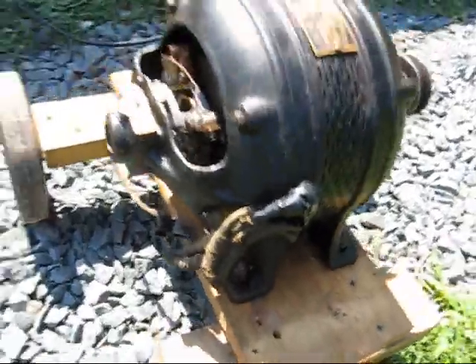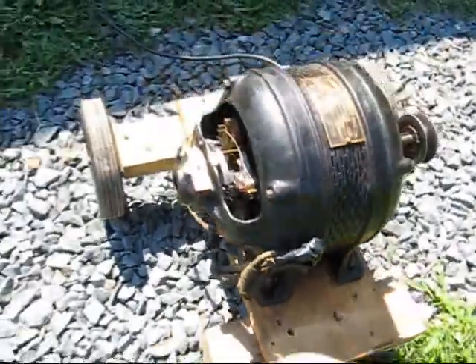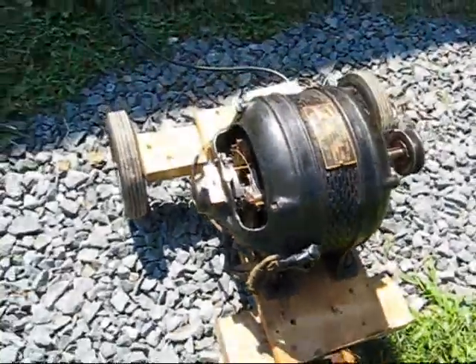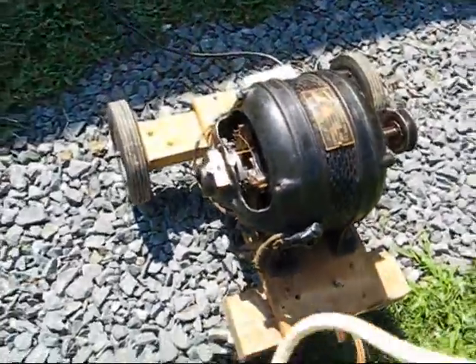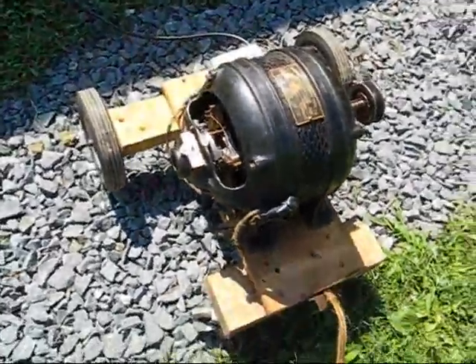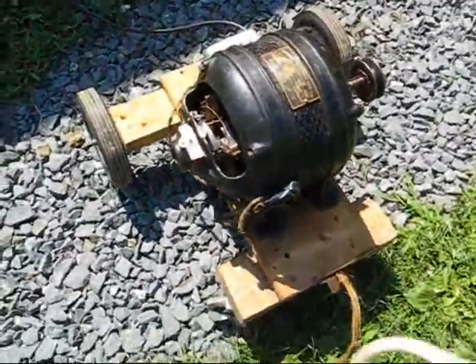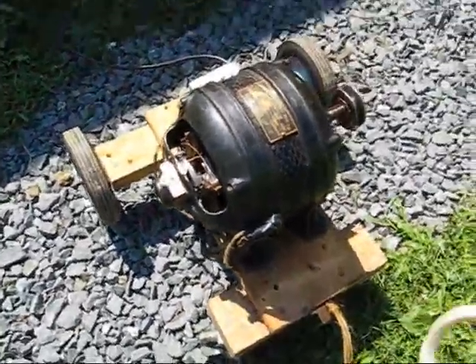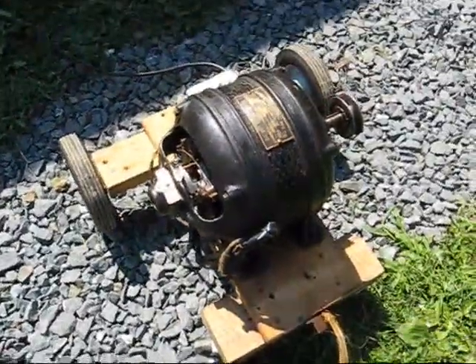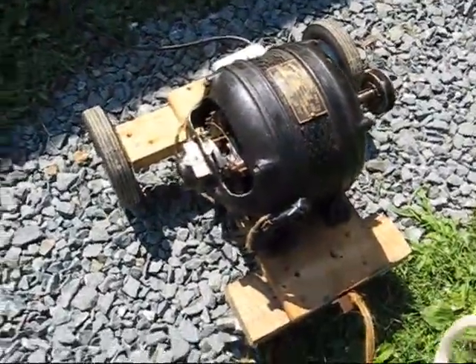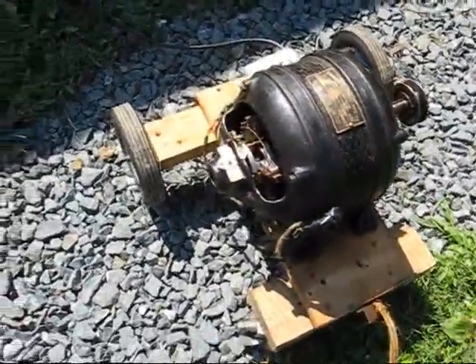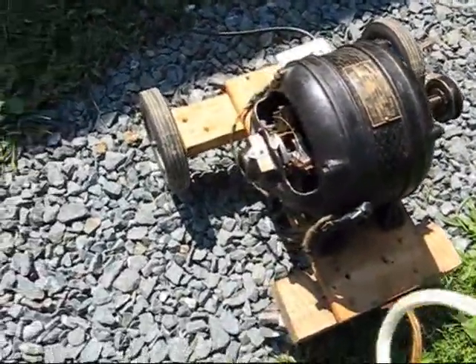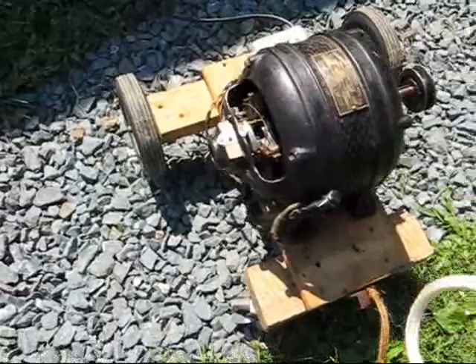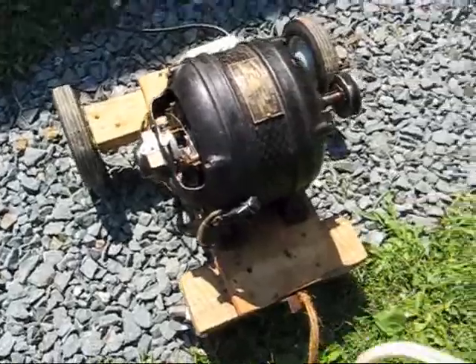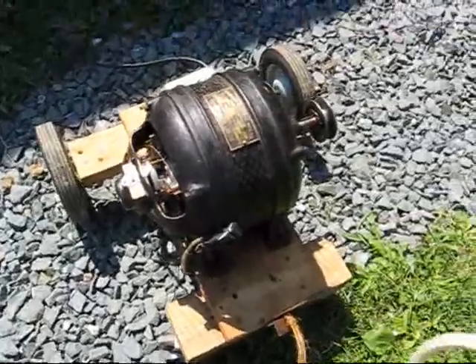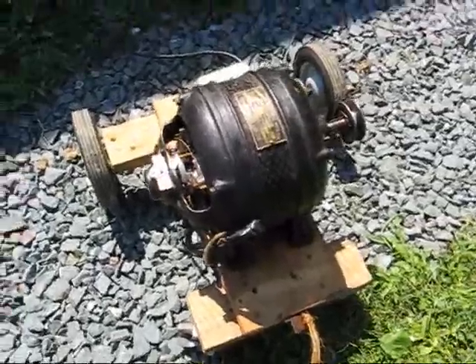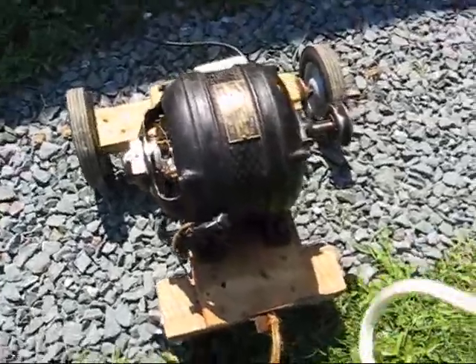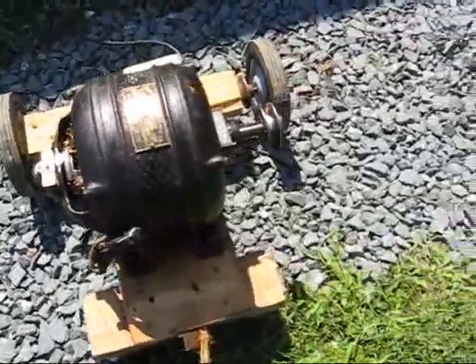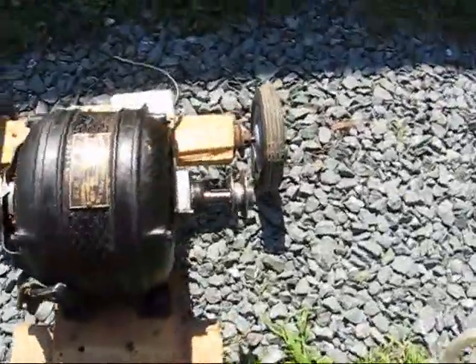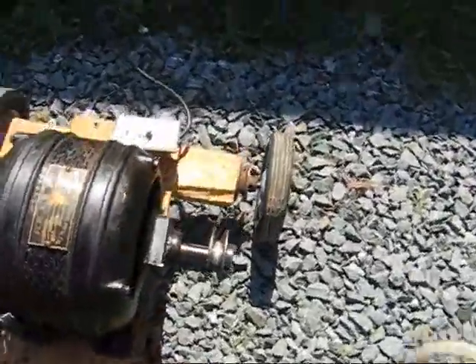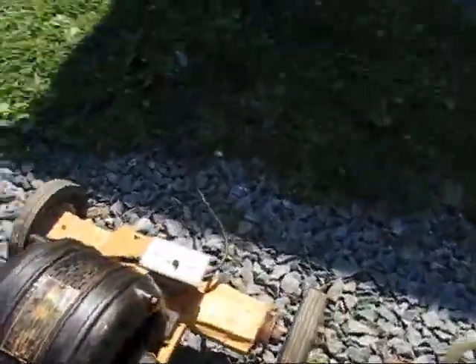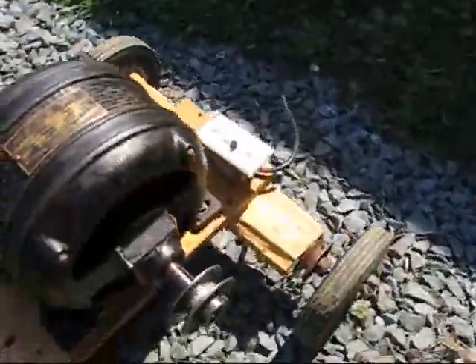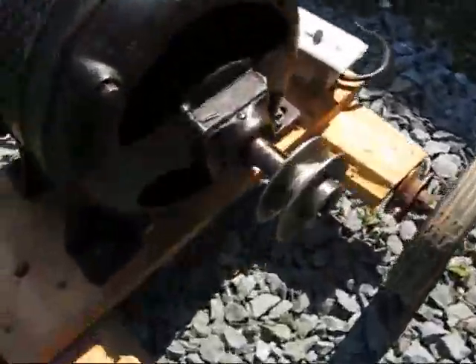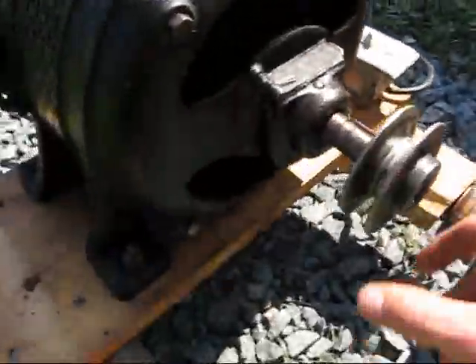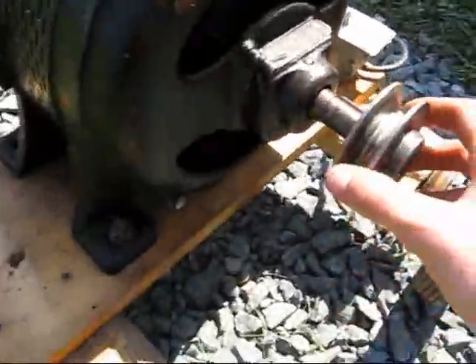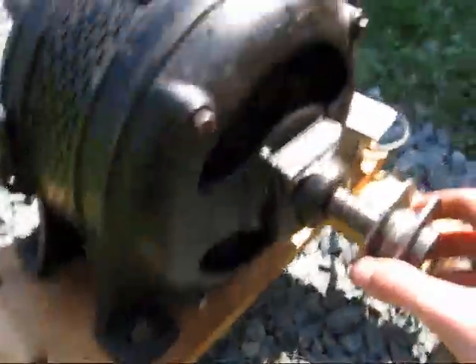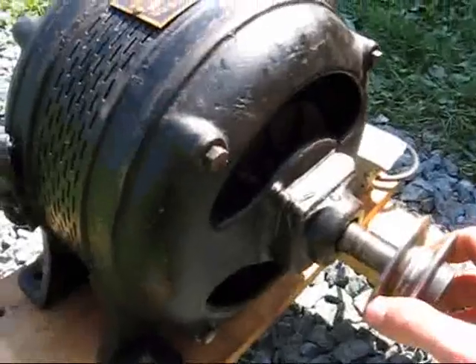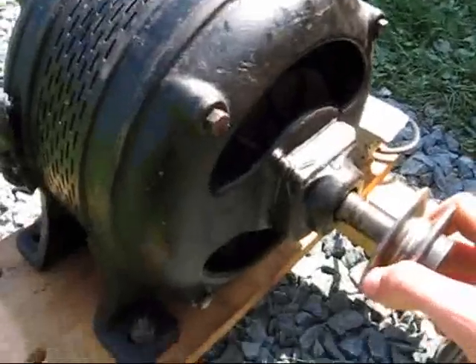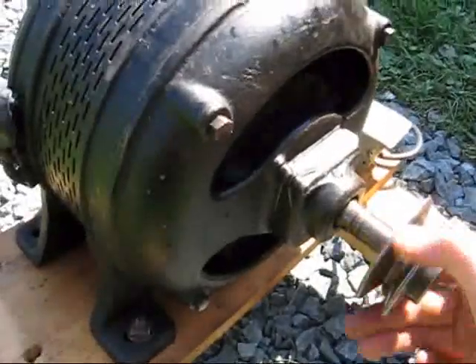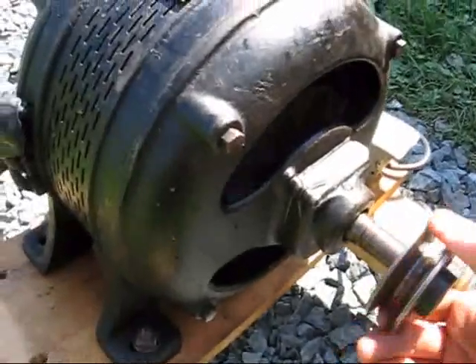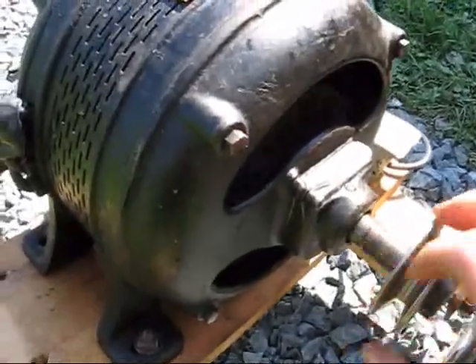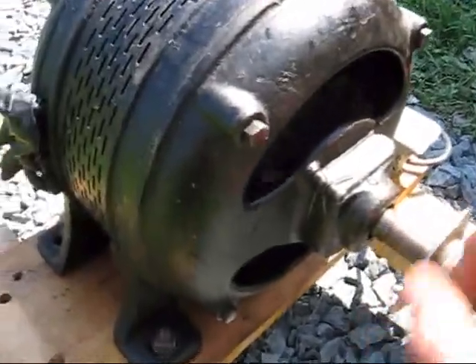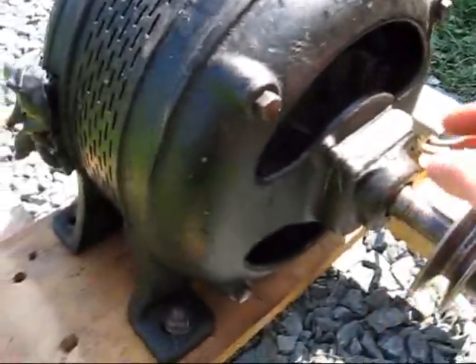And that makes it so it will run on 220, which means it will use less power because you're using less amperage. At the same time, you're using exactly the same amount of watts. I forget how many watts this is, but it's easy enough to find out.